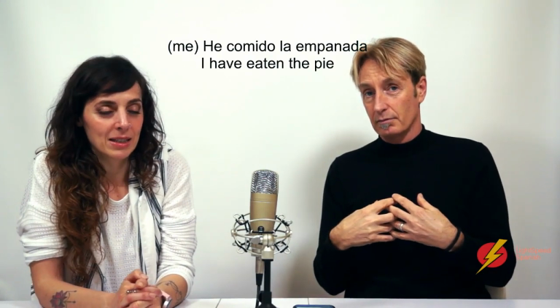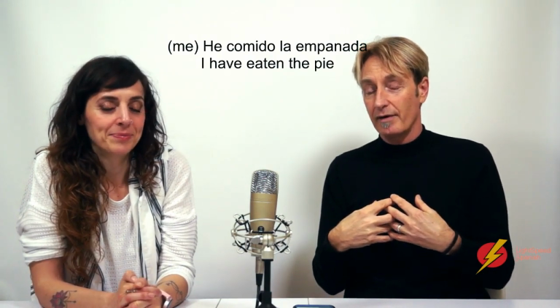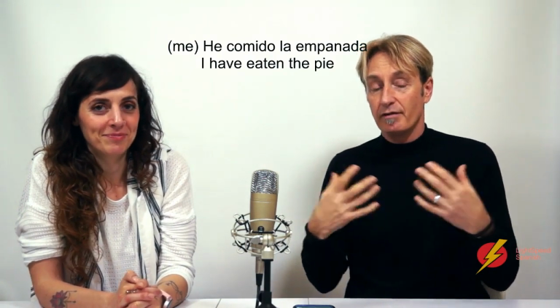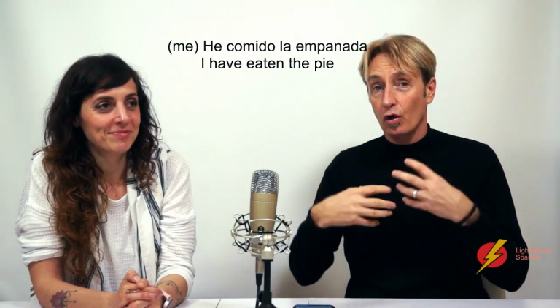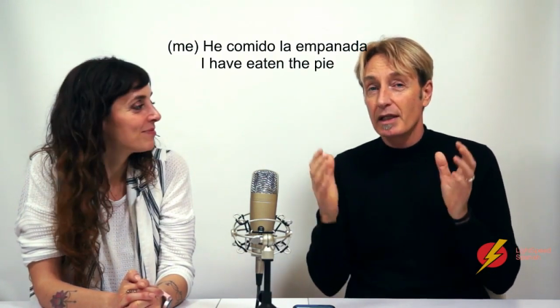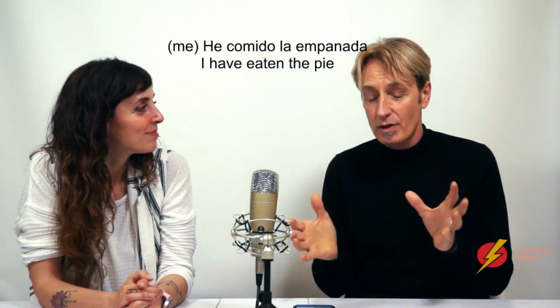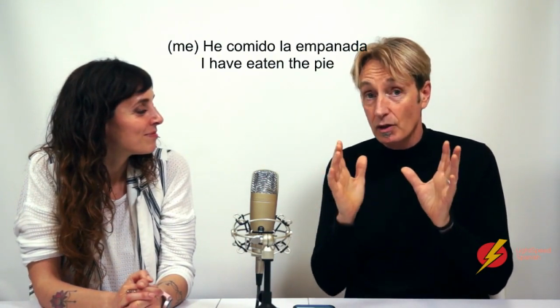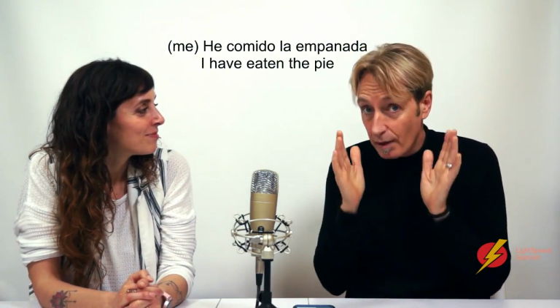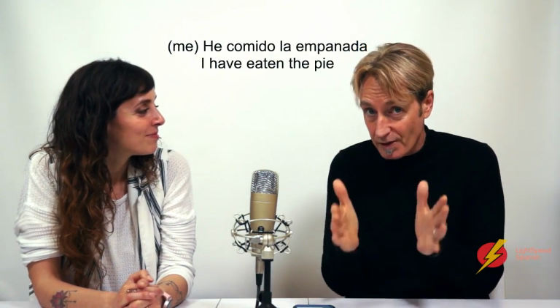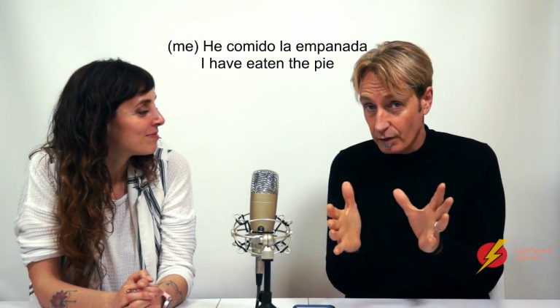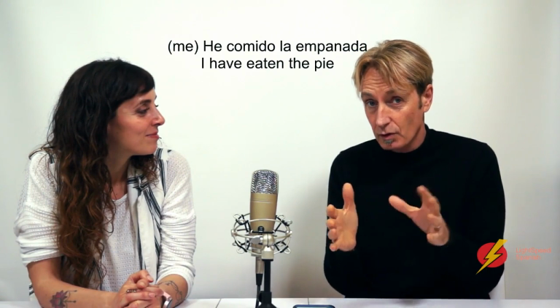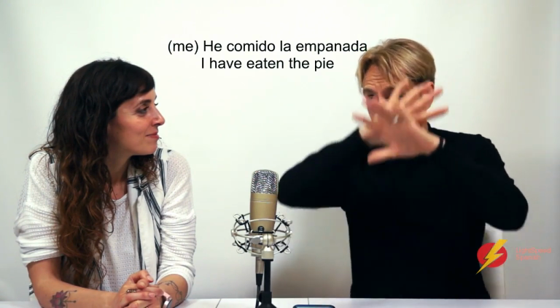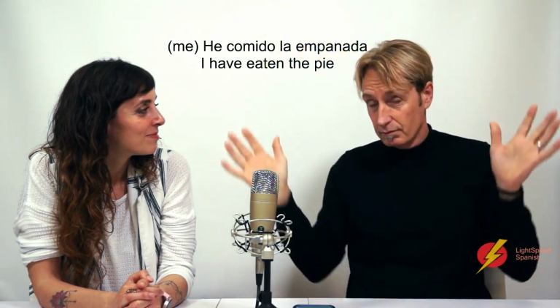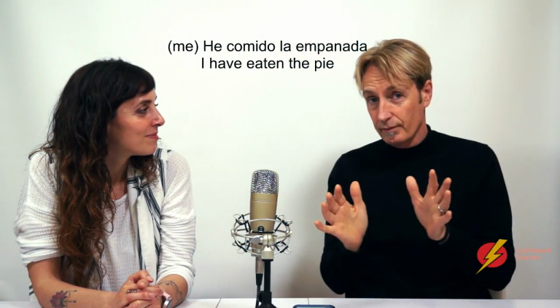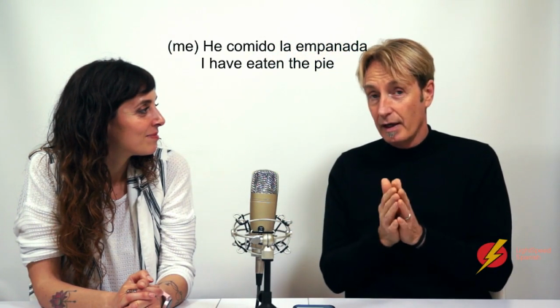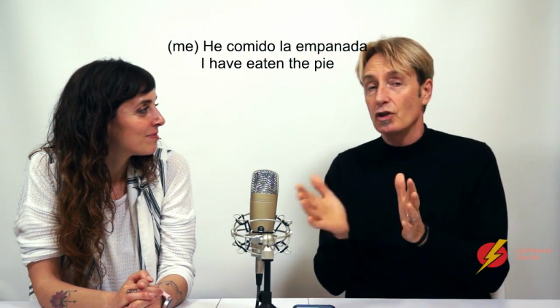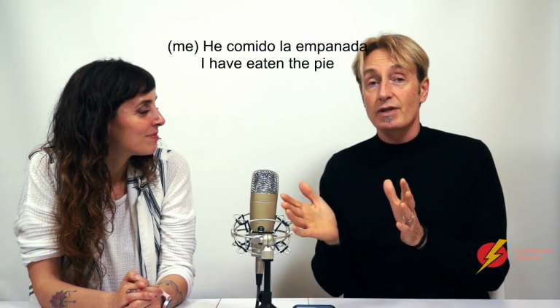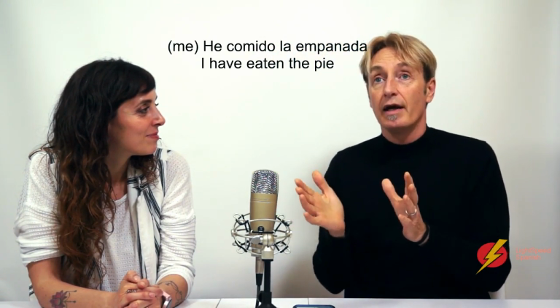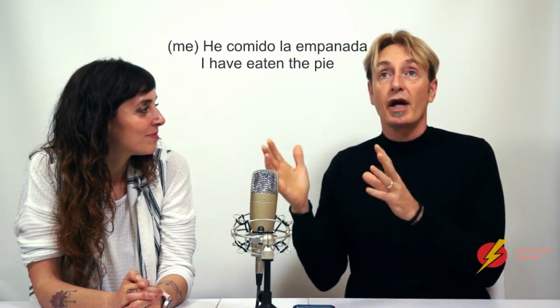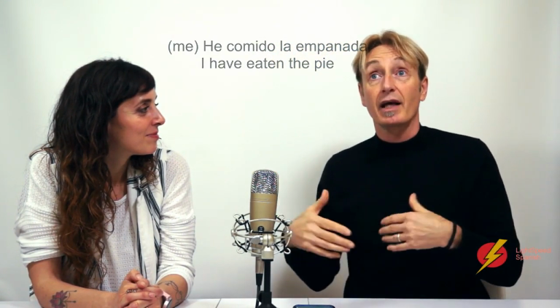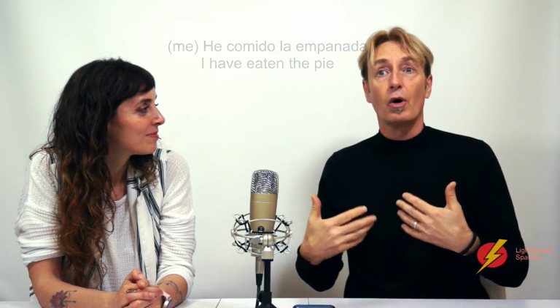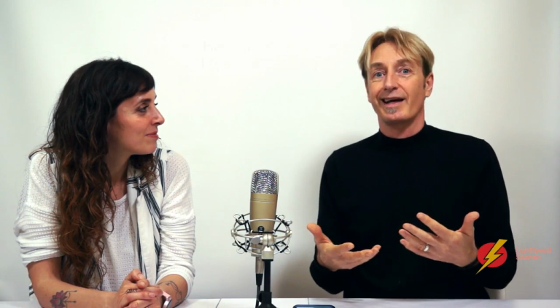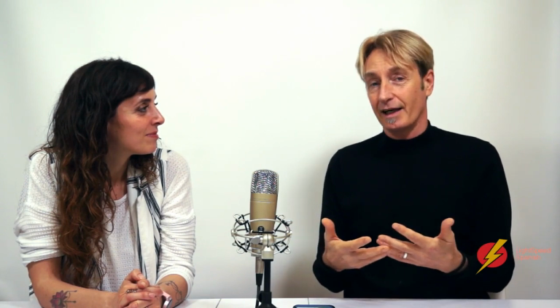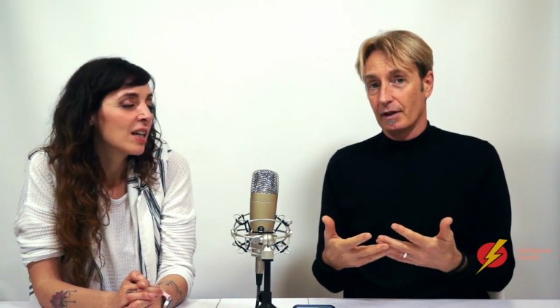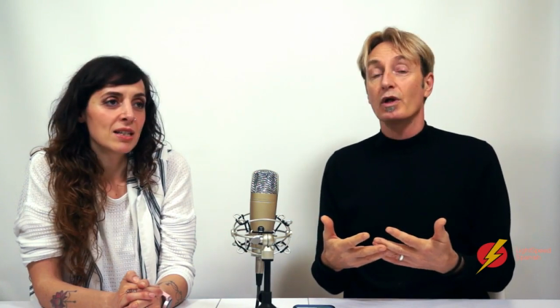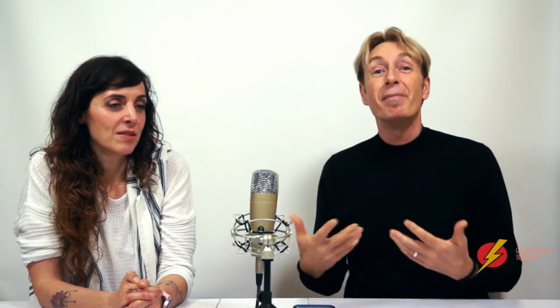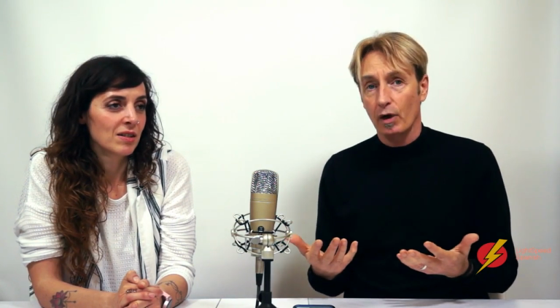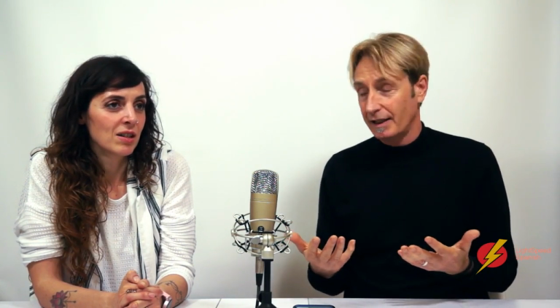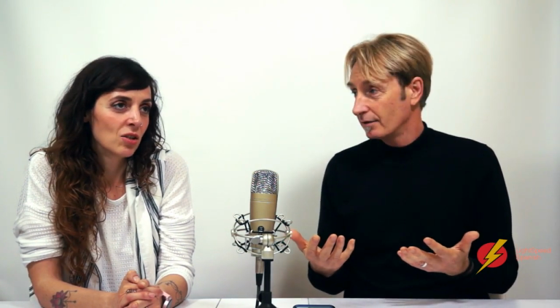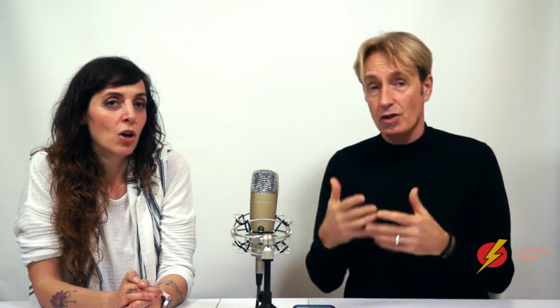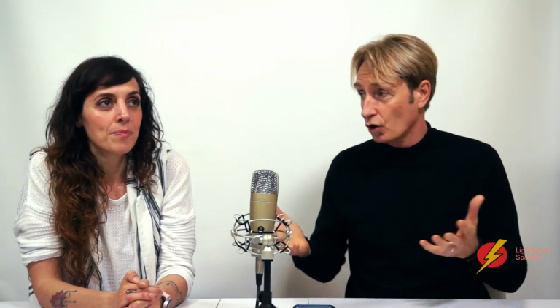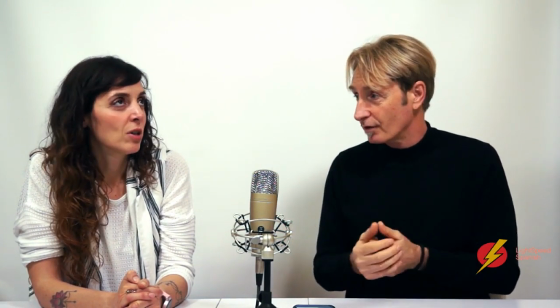You've eaten it all up, and it's always about specific food — not in general. You can't say 'me como cada día', because you're not talking about a specific food item.